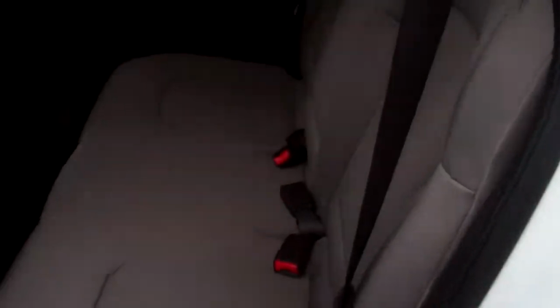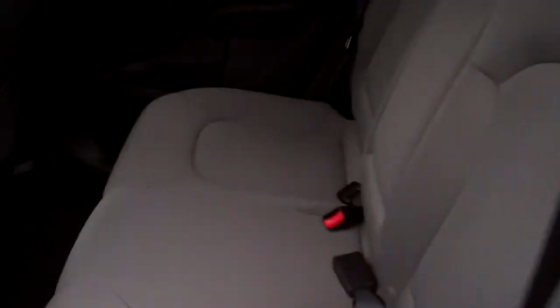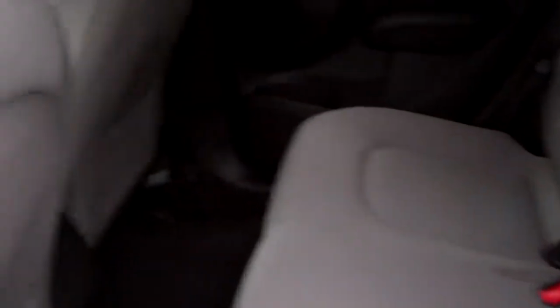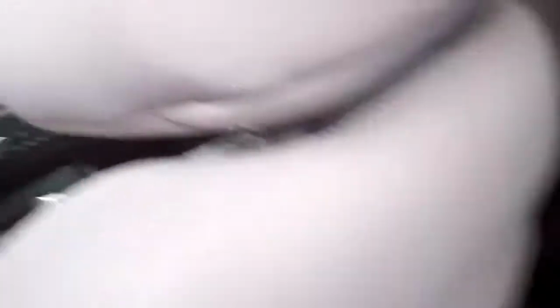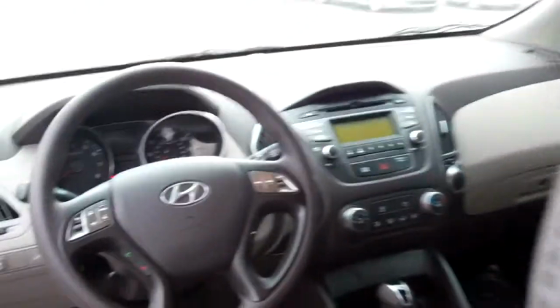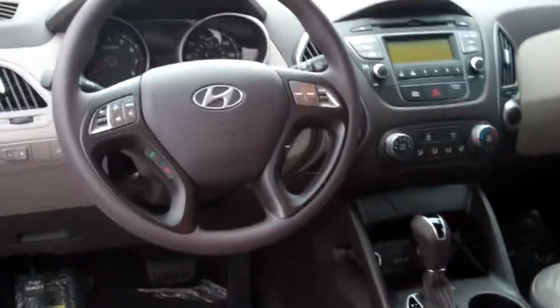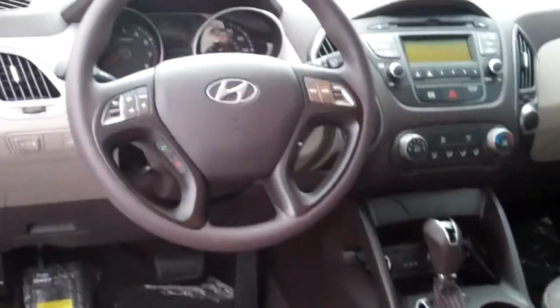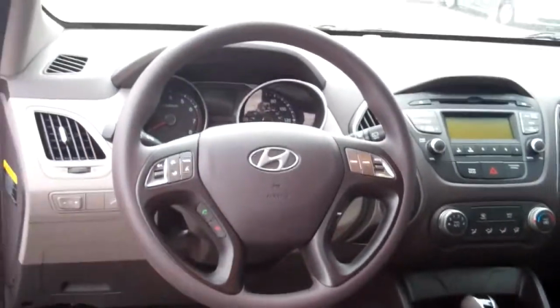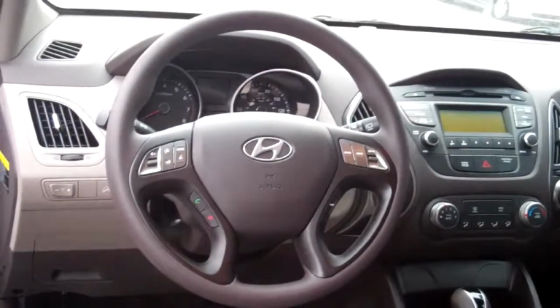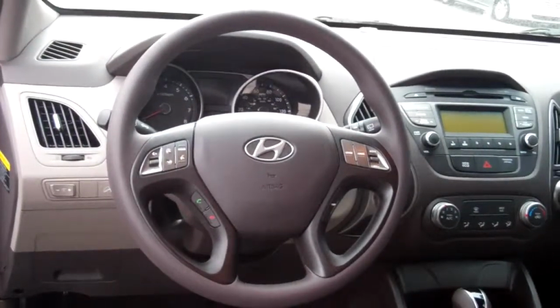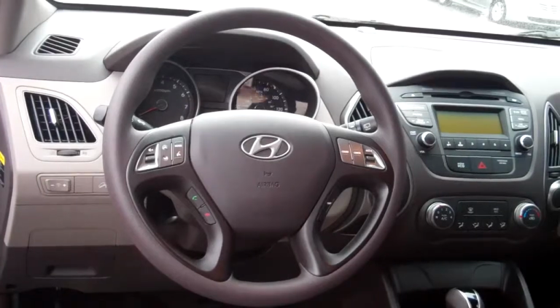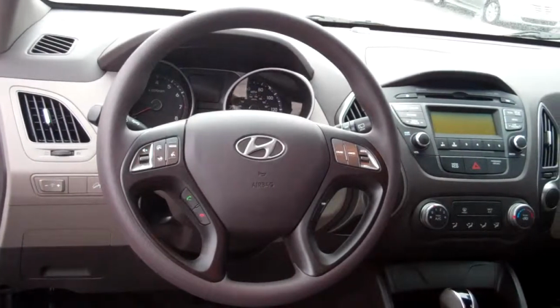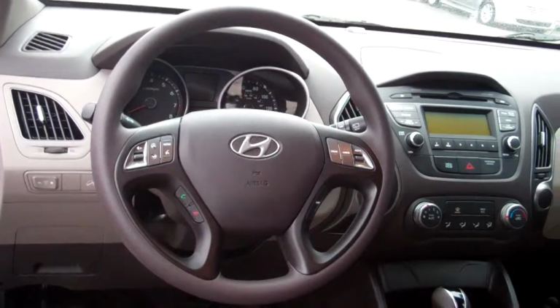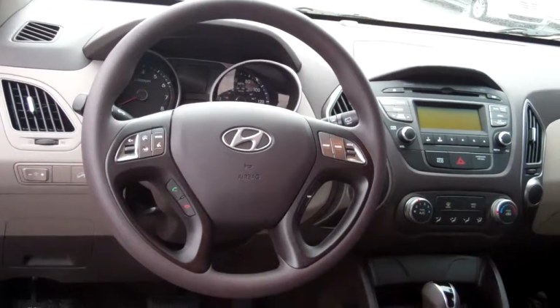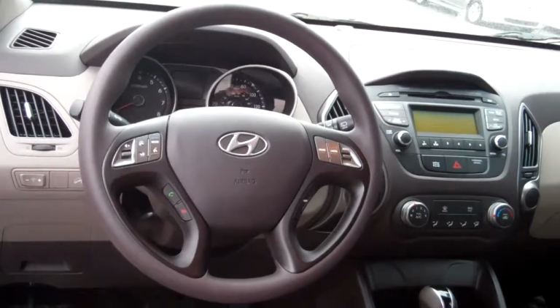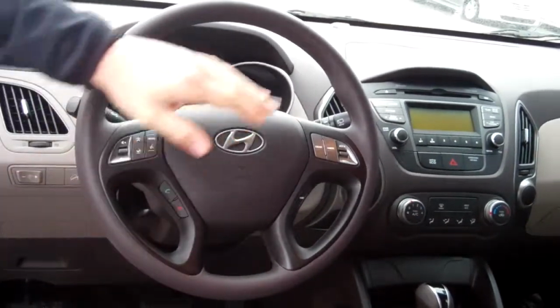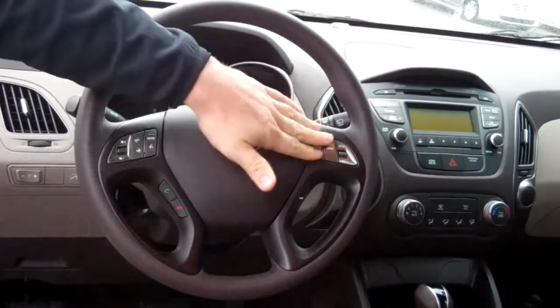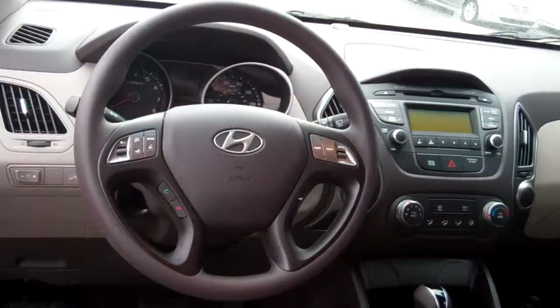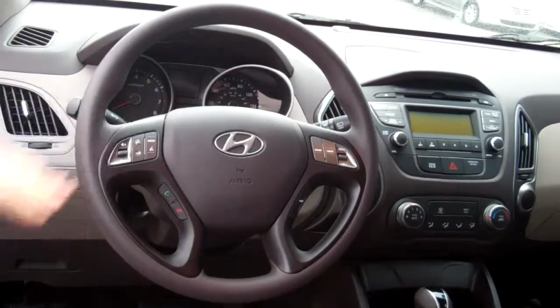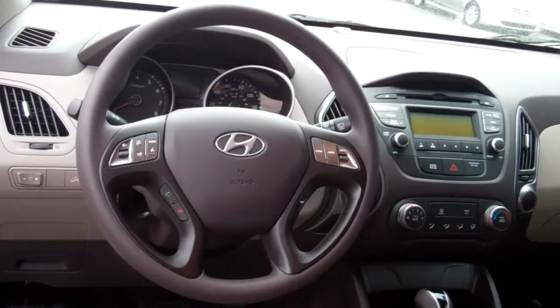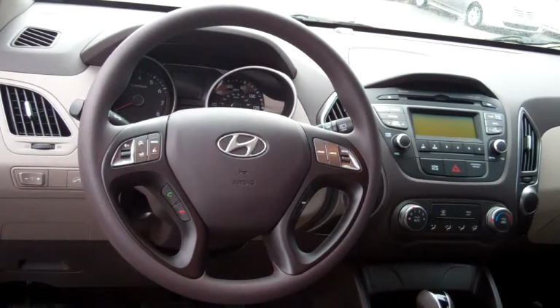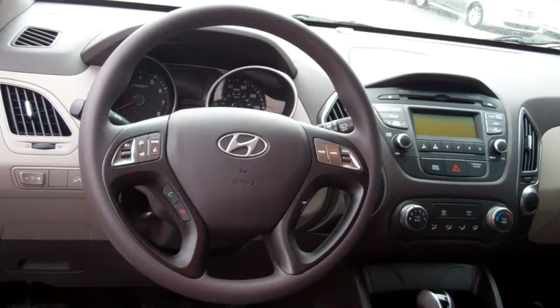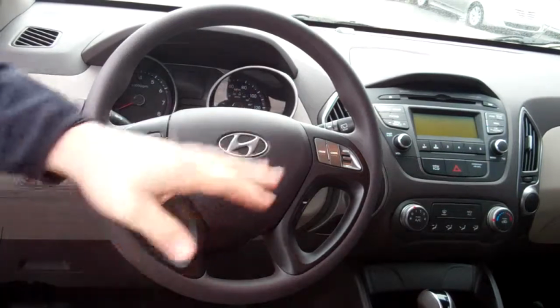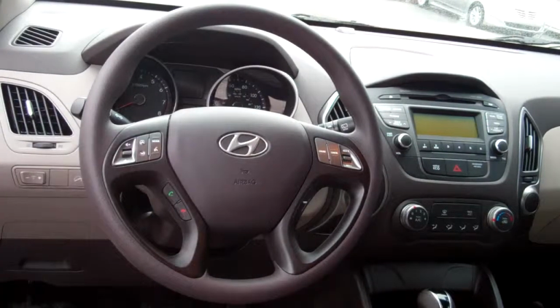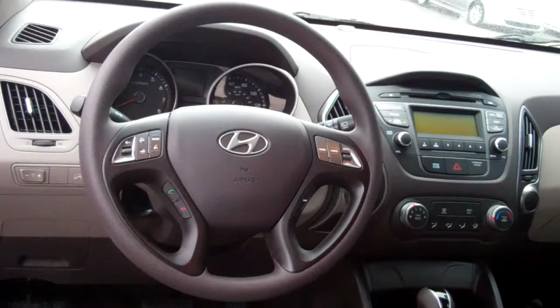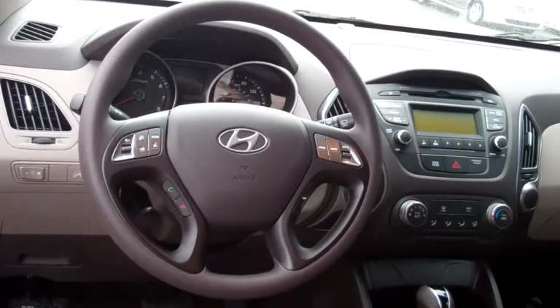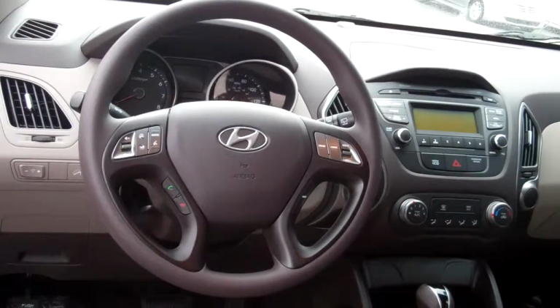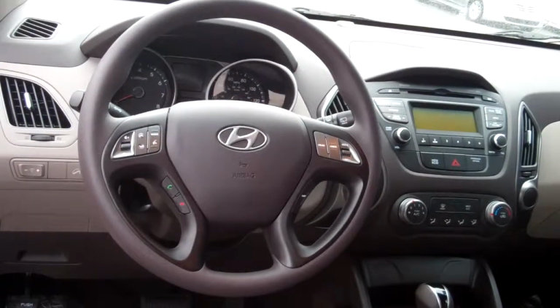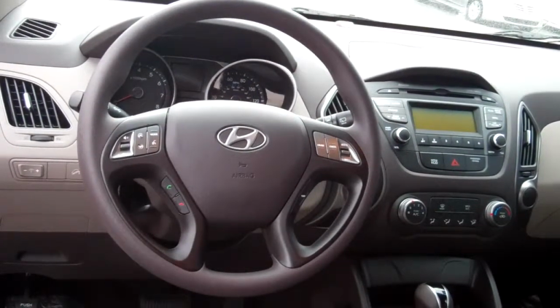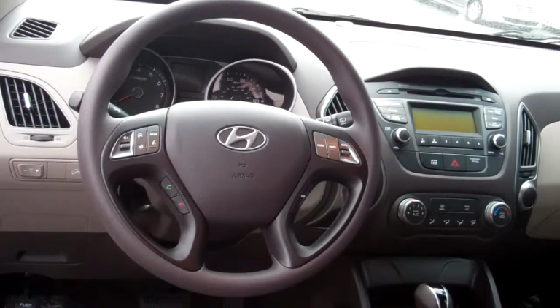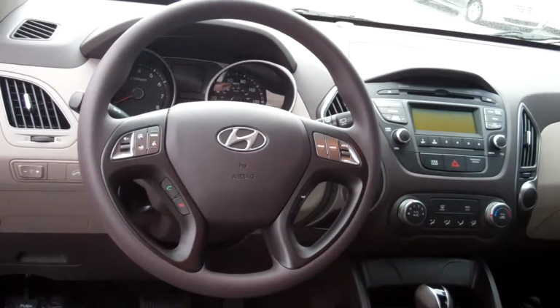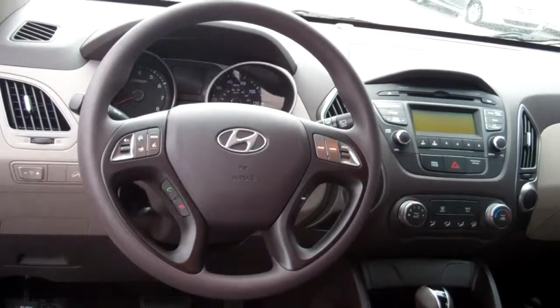Come up here on the front. On the steering wheel for your convenience, you have your Bluetooth with voice recognition, which I'll prepare for you before you leave the lot. You also have your cruise control and your radio functions. In the center, you will have AM, FM, XM, auxiliary cord, USB, and iPod hookup.